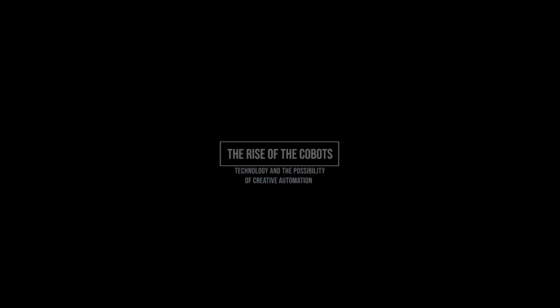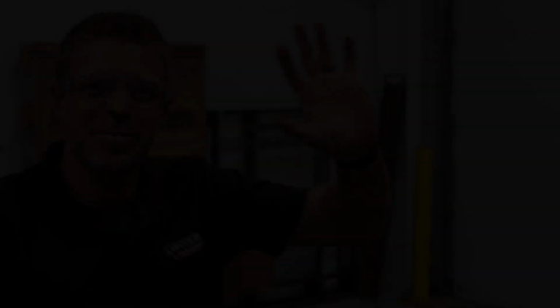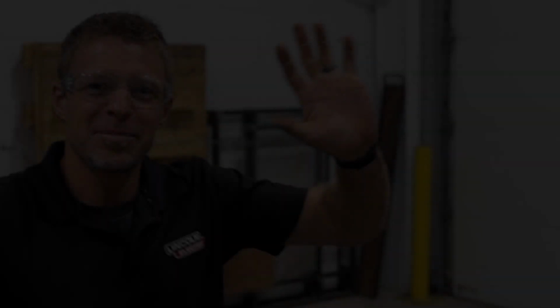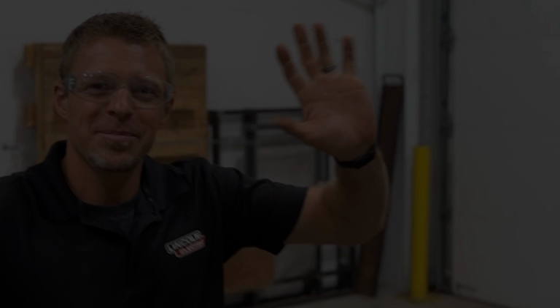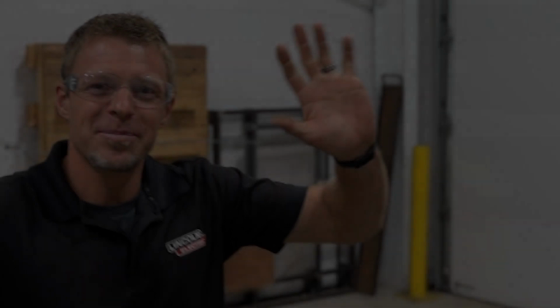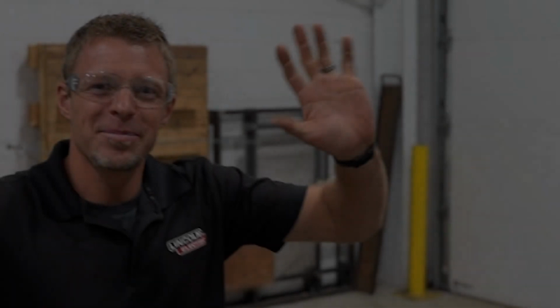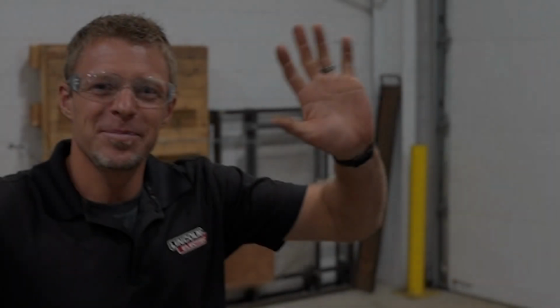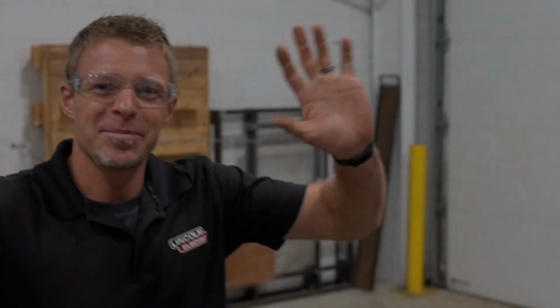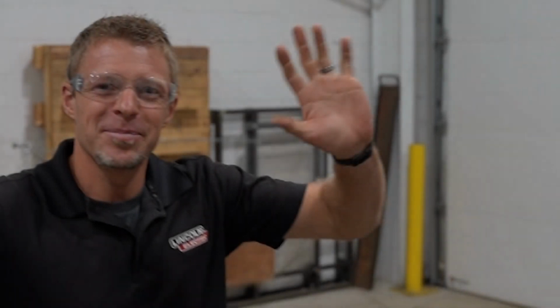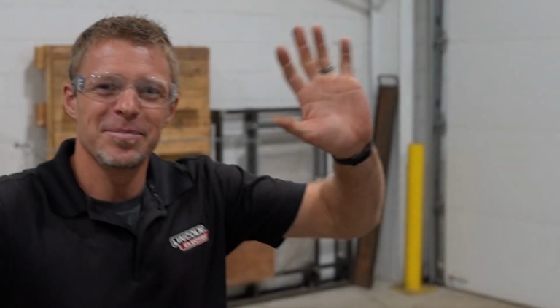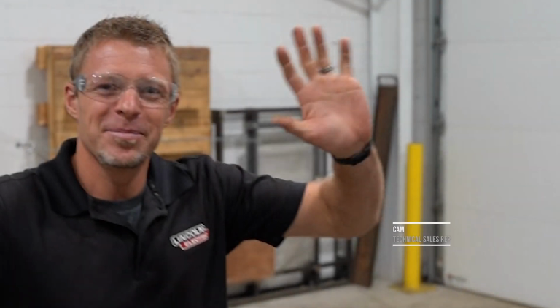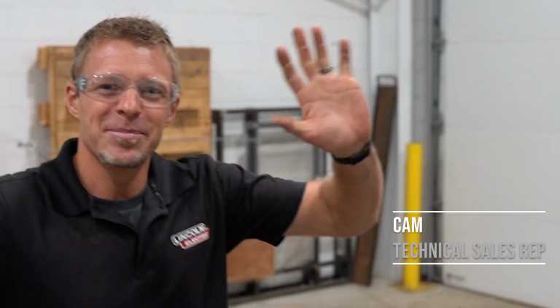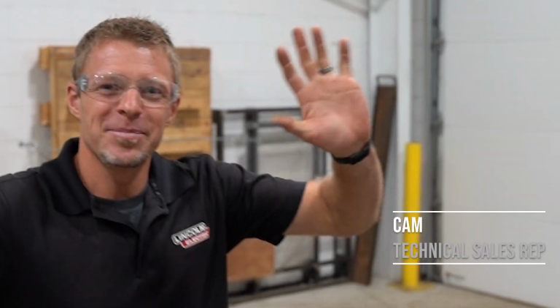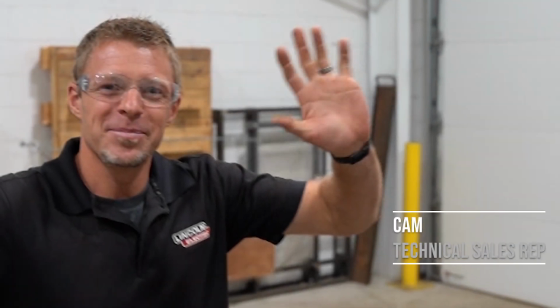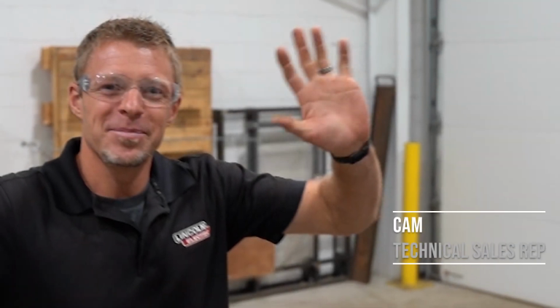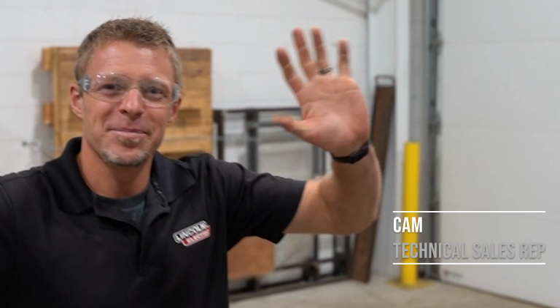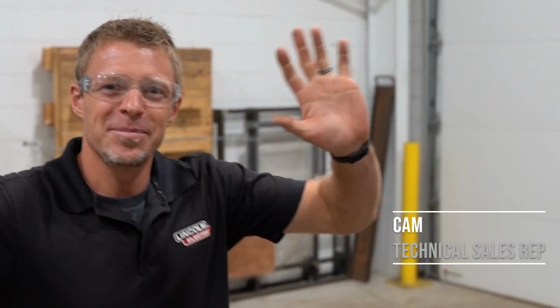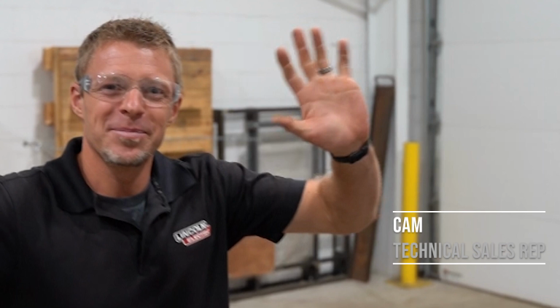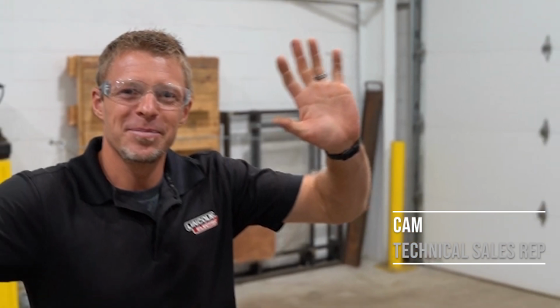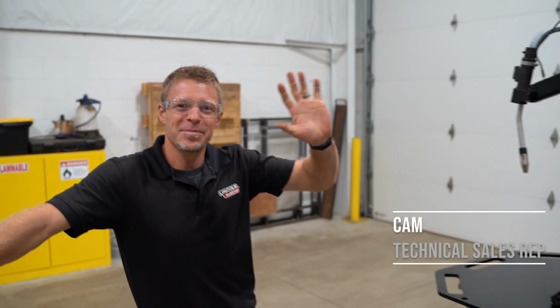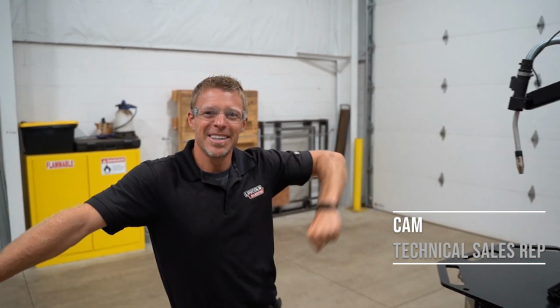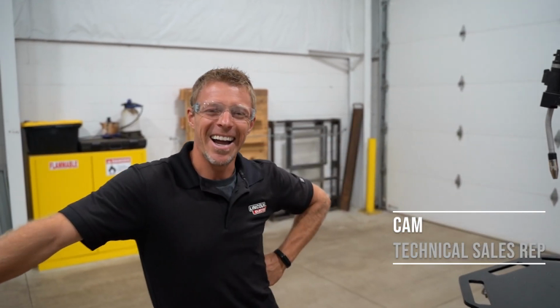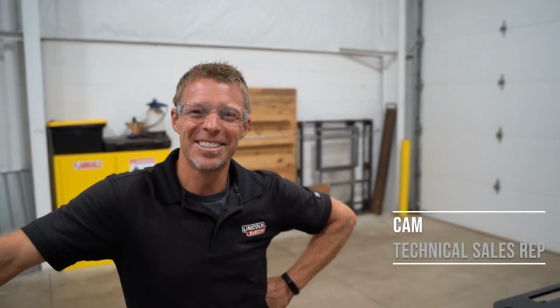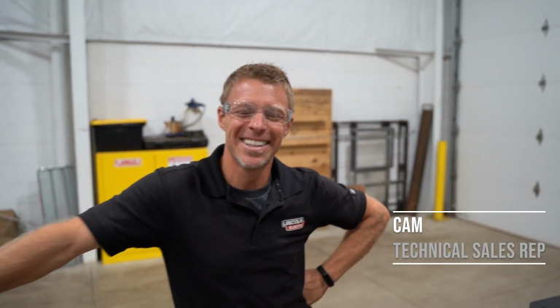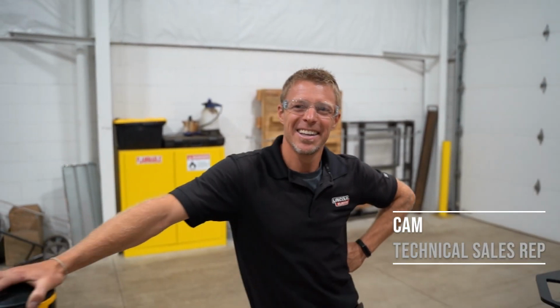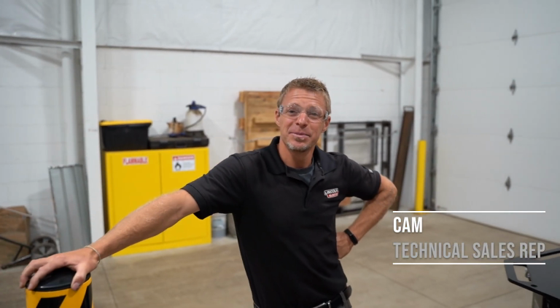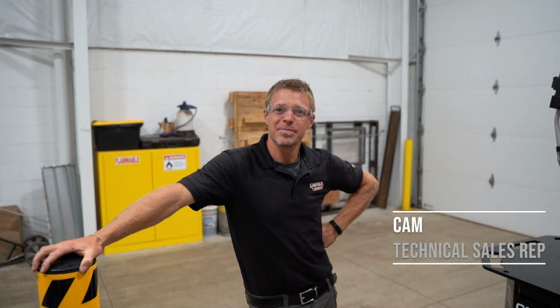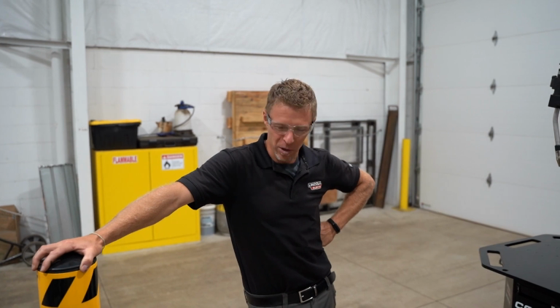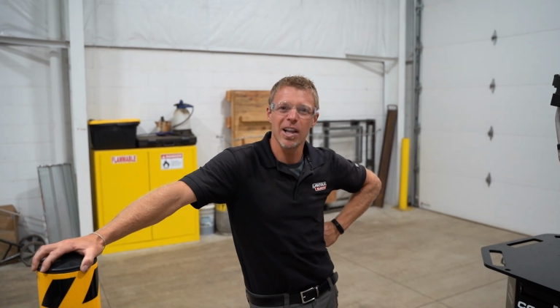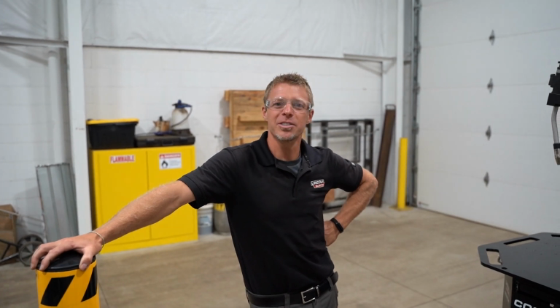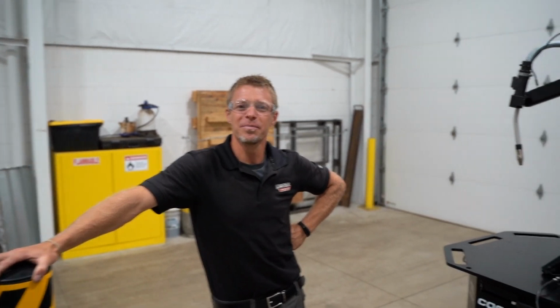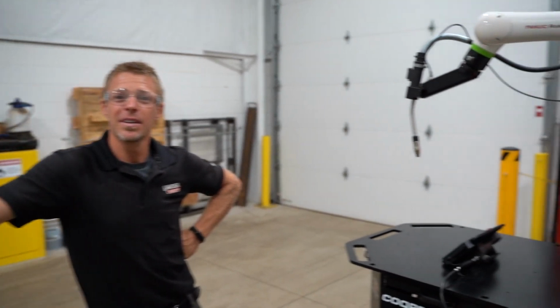We got Cam right here — say hi, Cam. Hi guys. So Cam, you work for Lincoln Electric? Yes sir. What do we got right here?